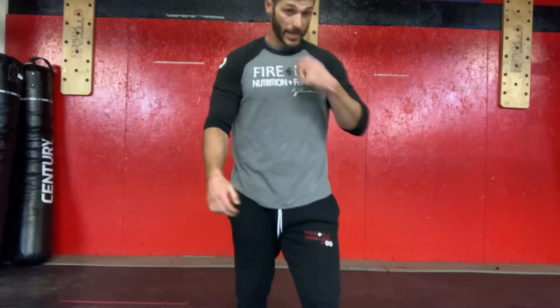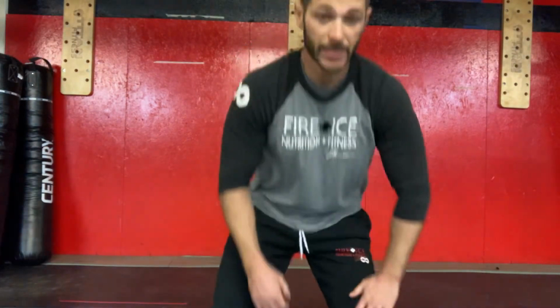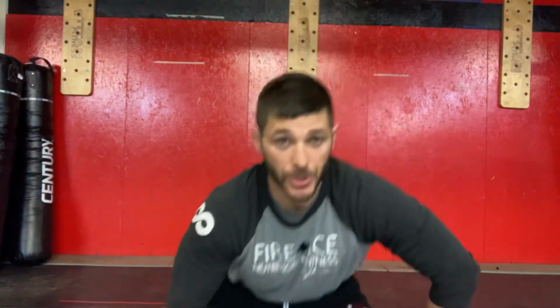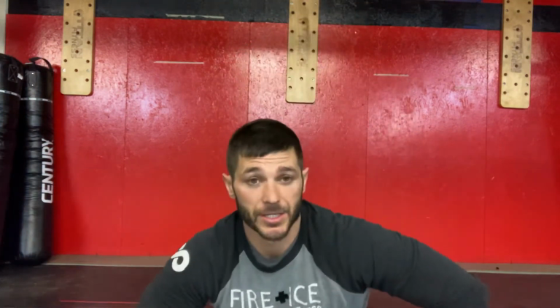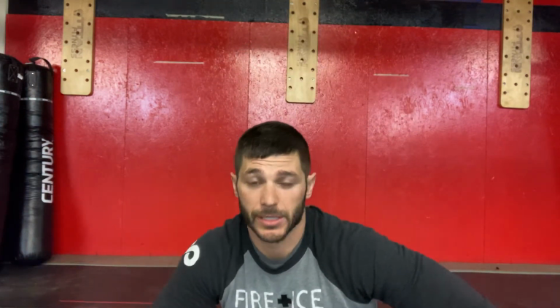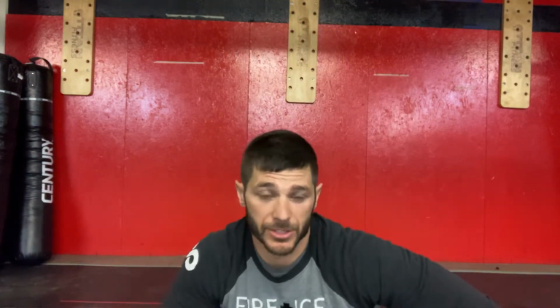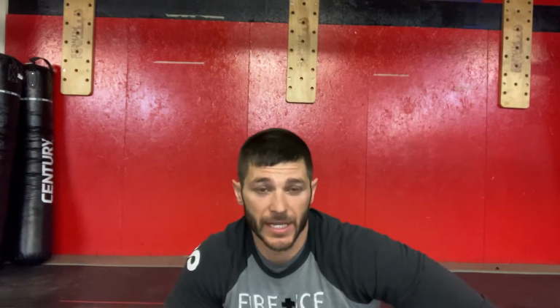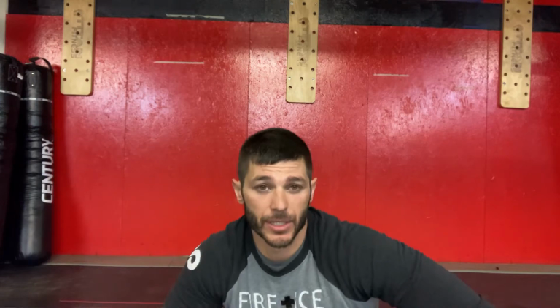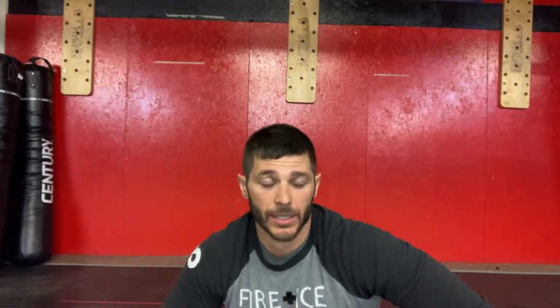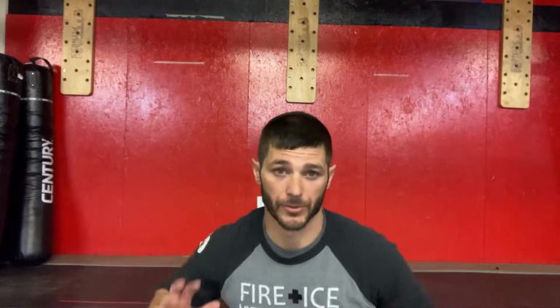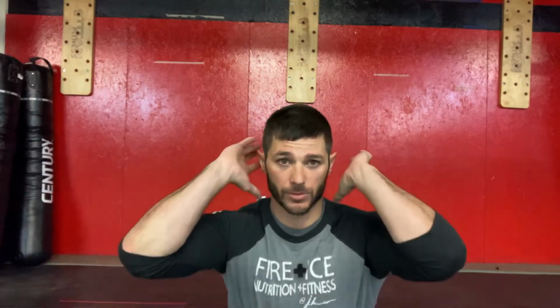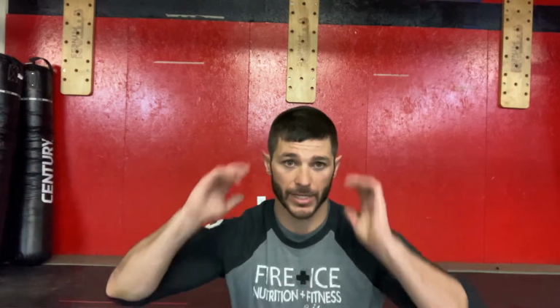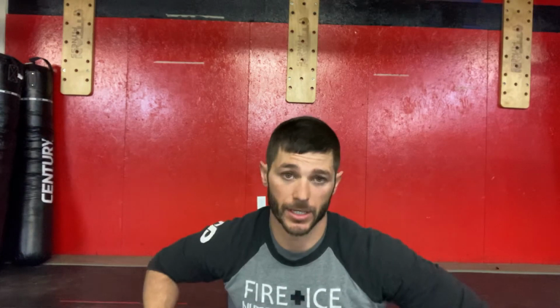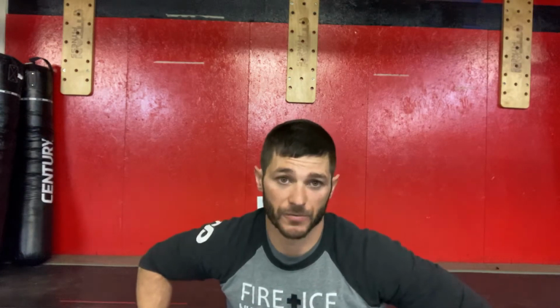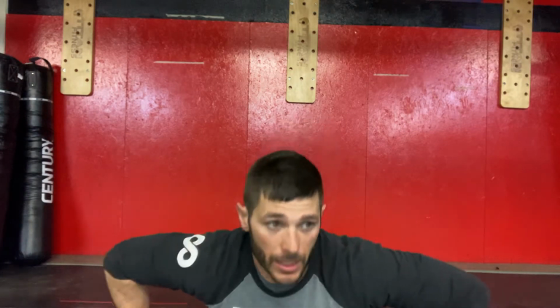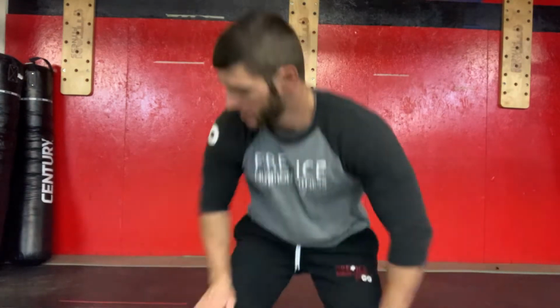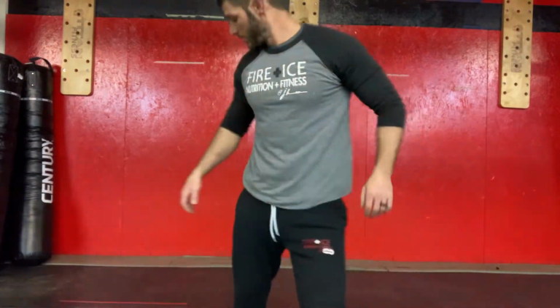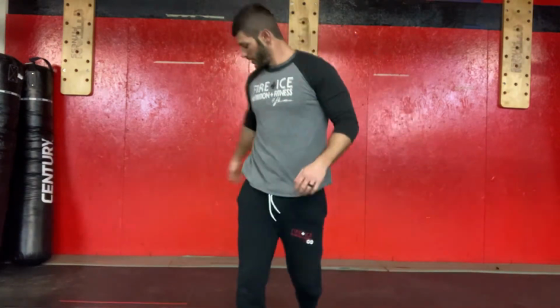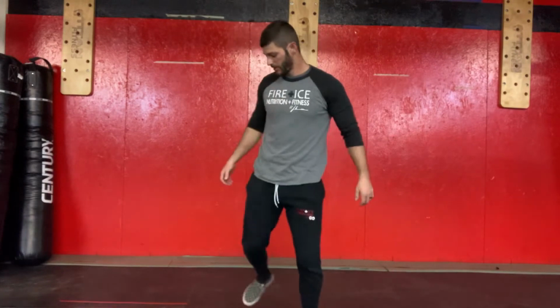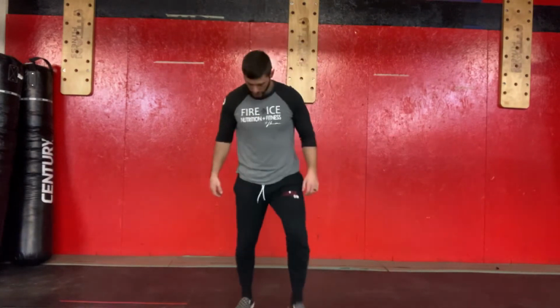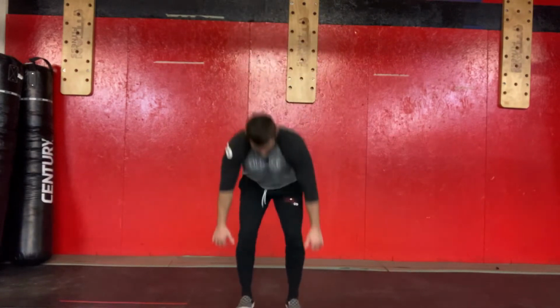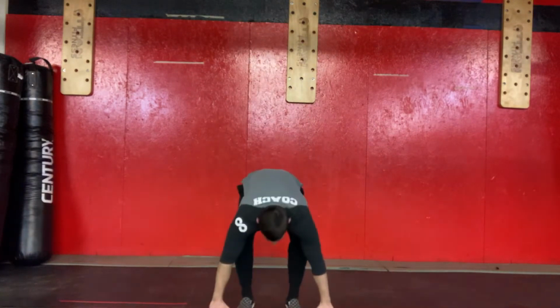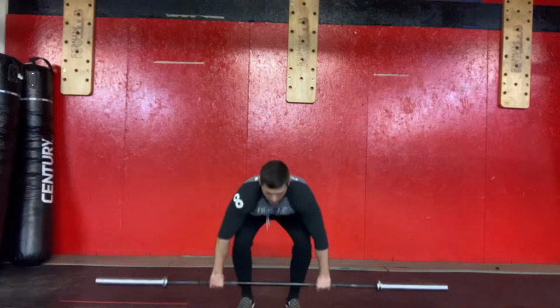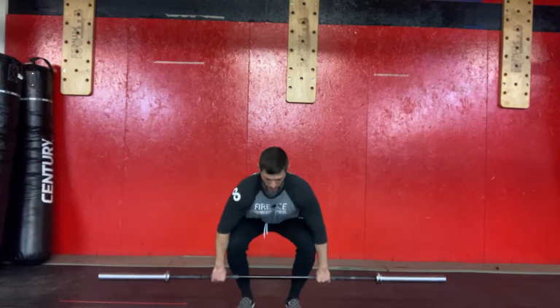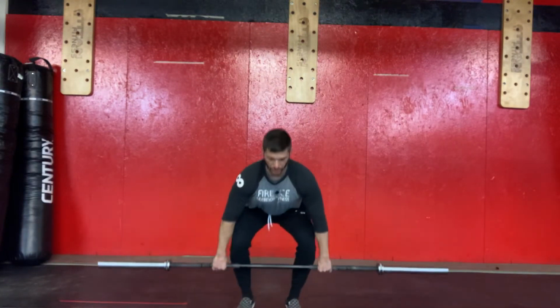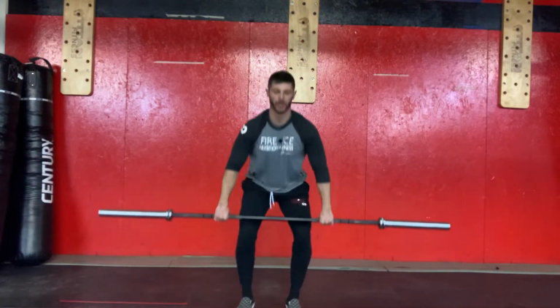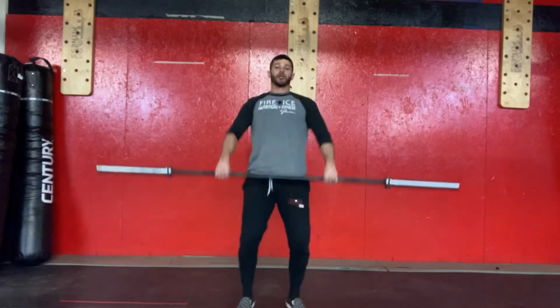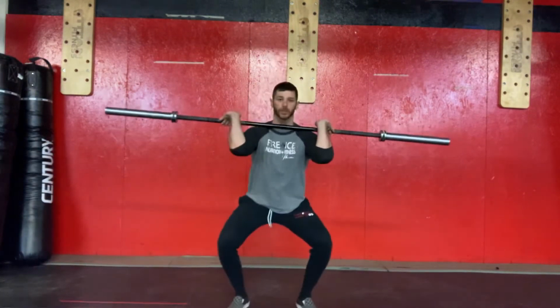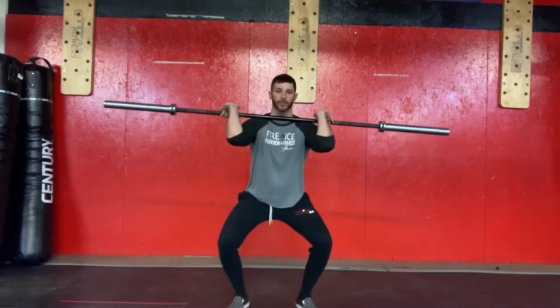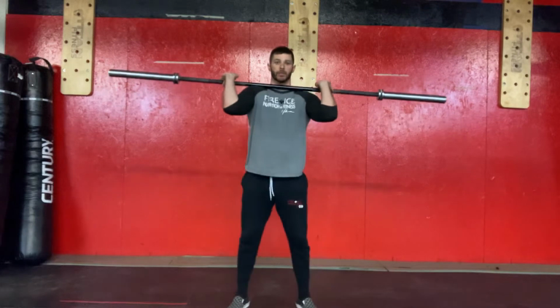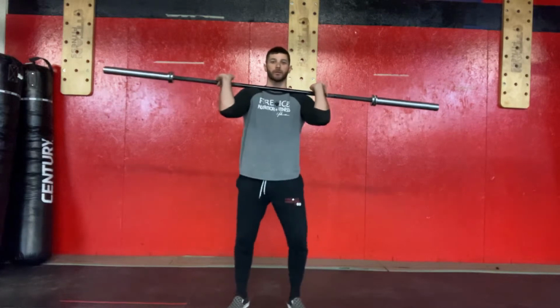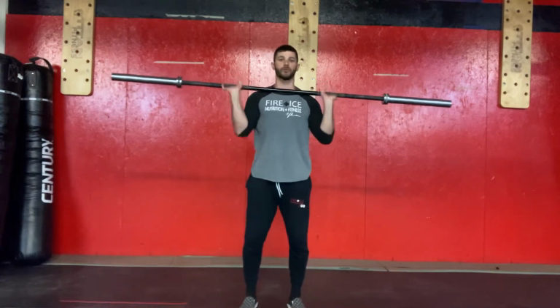Next step, we're gonna go right into the power clean. You're still hitting that jump and shrug, but now we're gonna rip the elbows through, catching a partial front squat. Controlled jump, catch, stand to finish the movement.